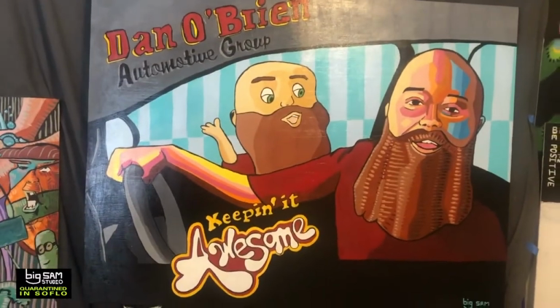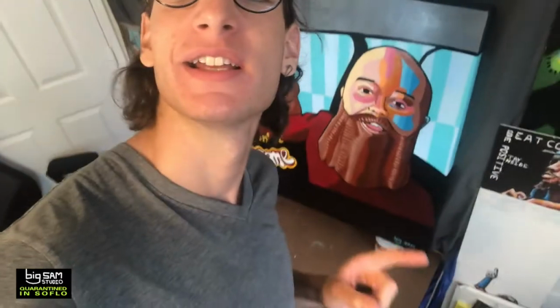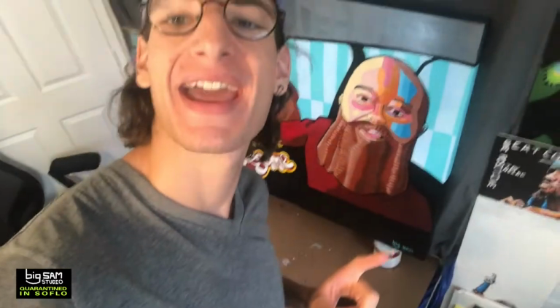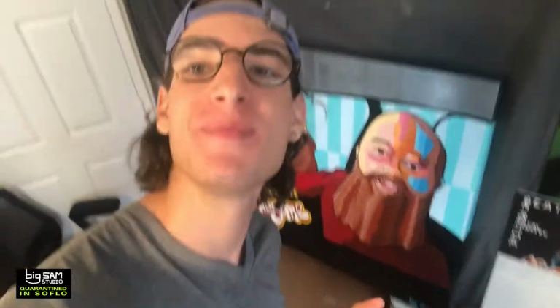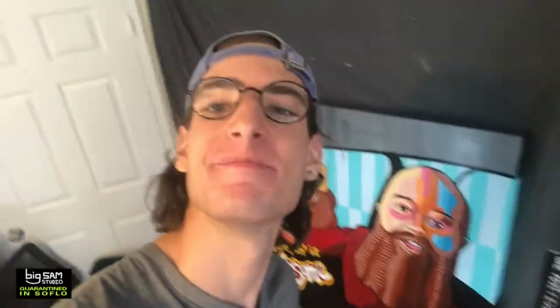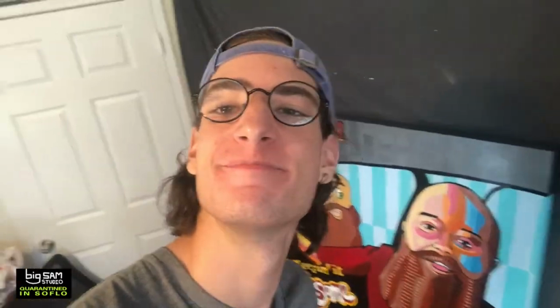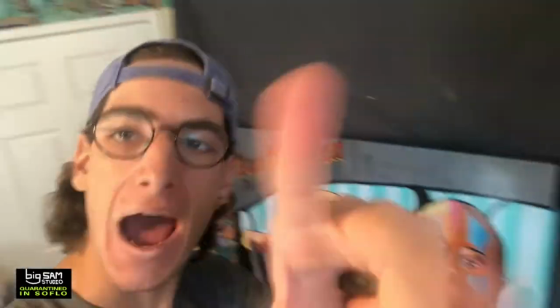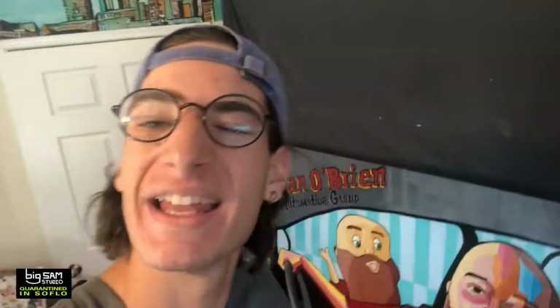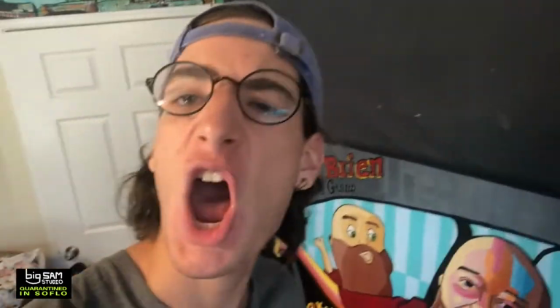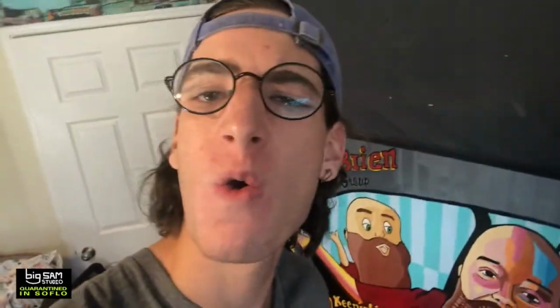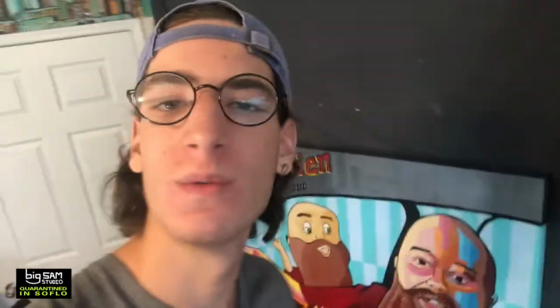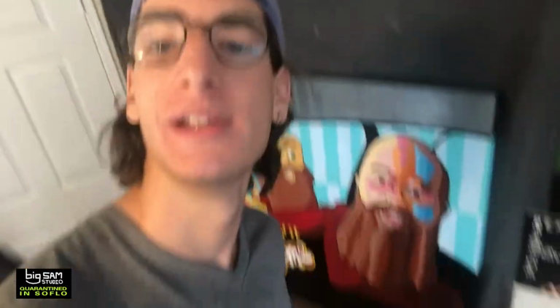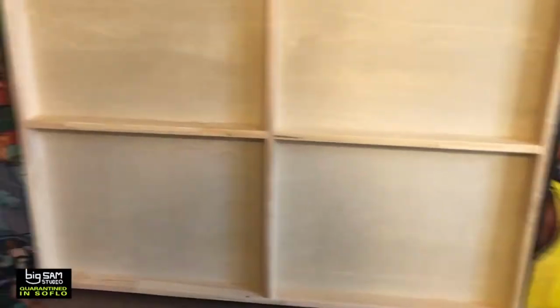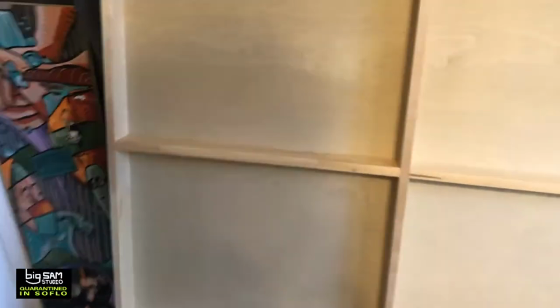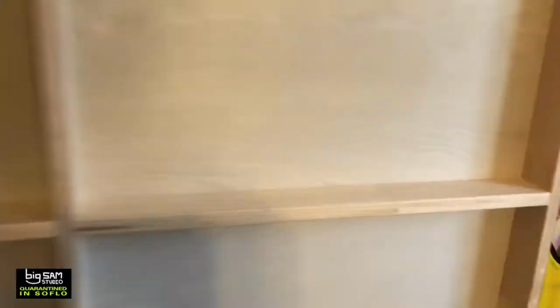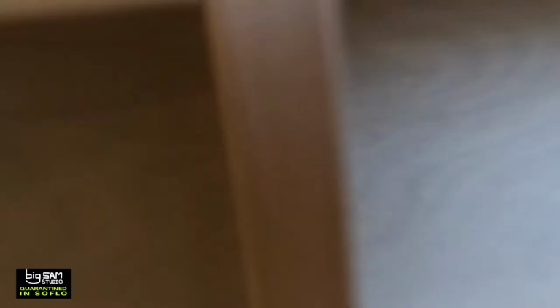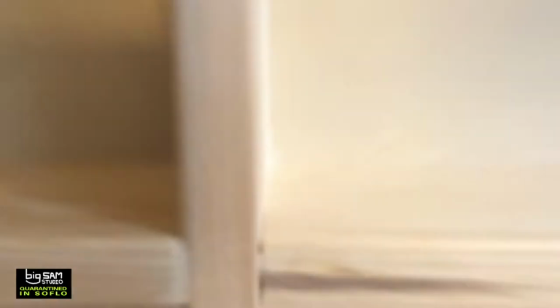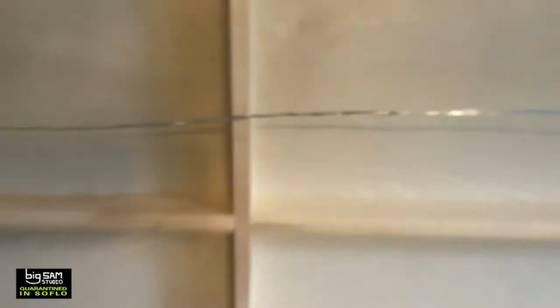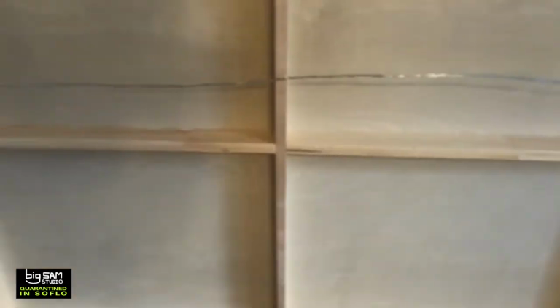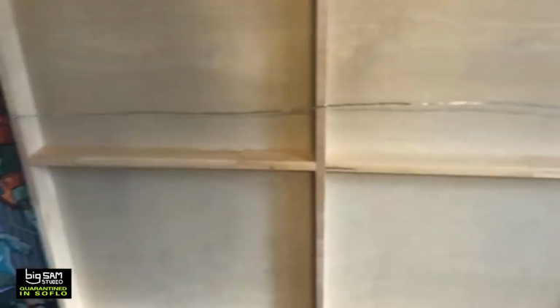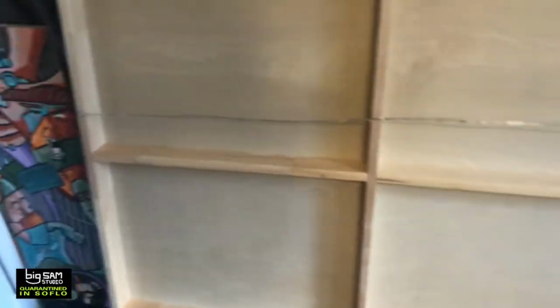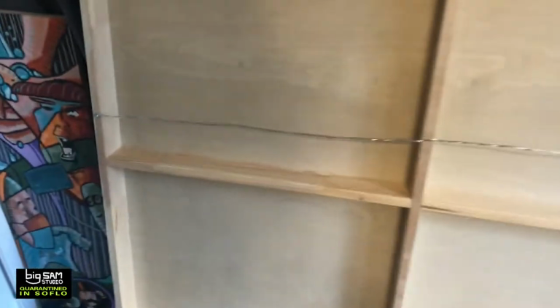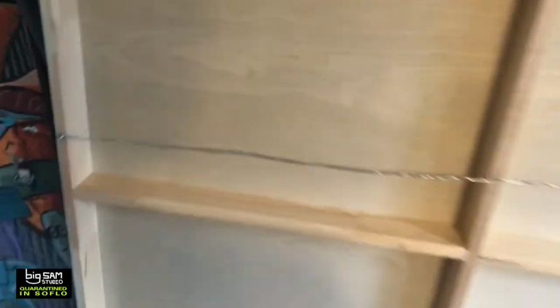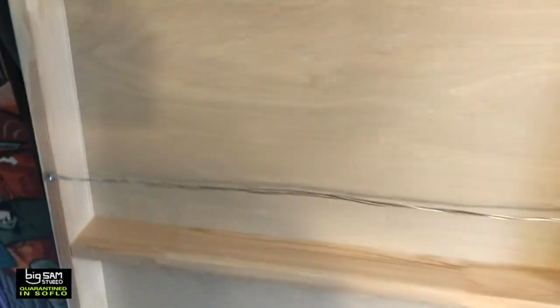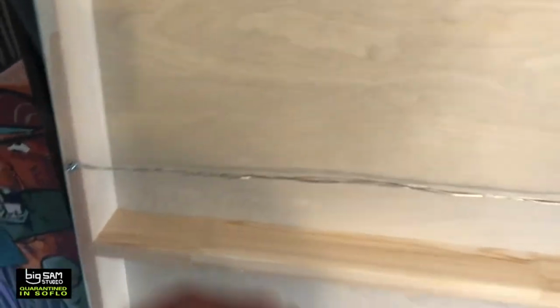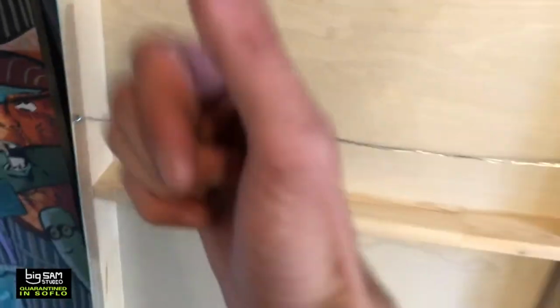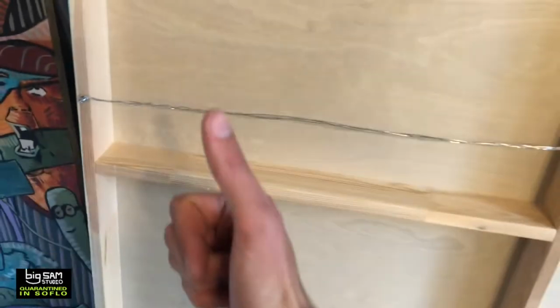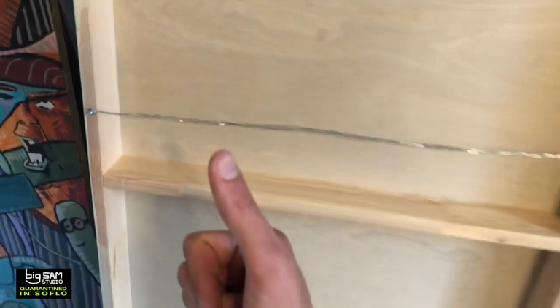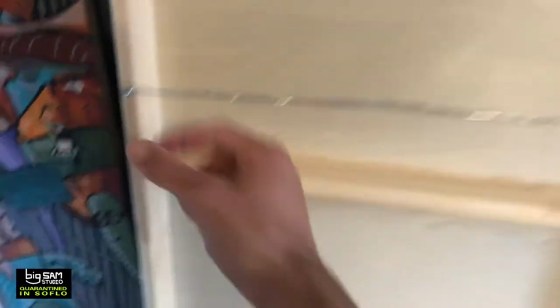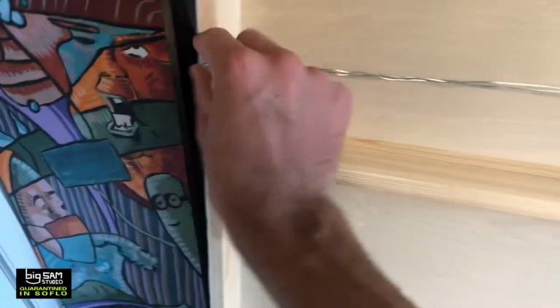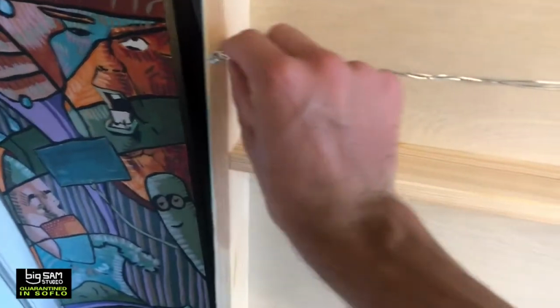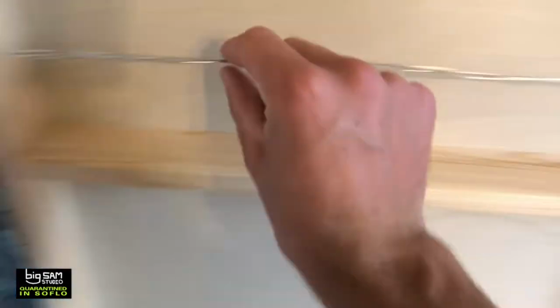Let's package them up. Let's go. Wire installation complete. Thank you.